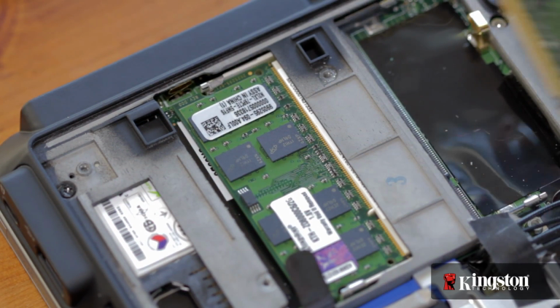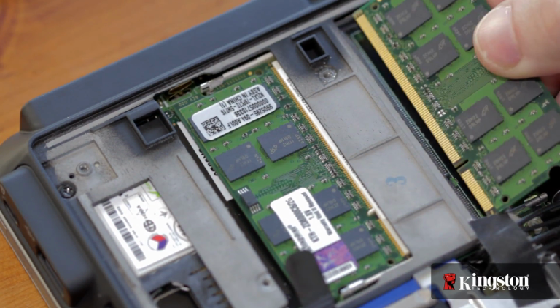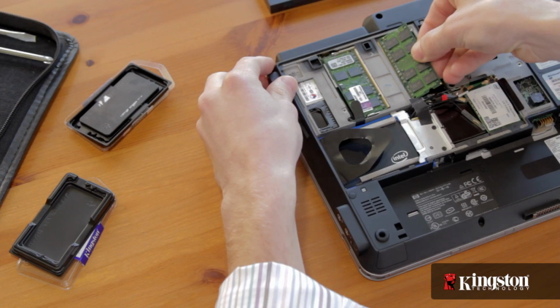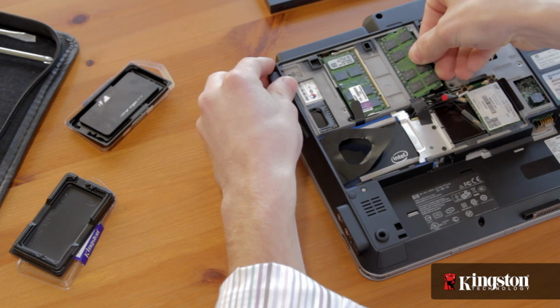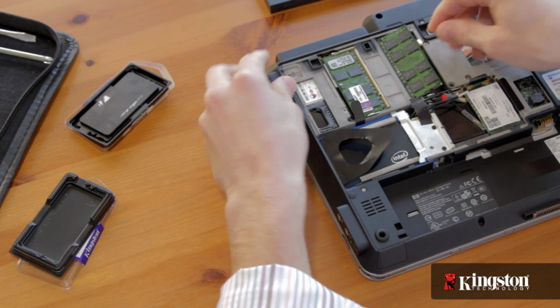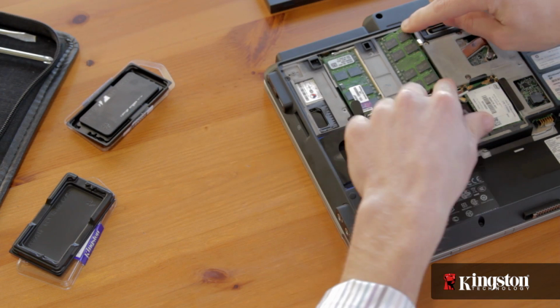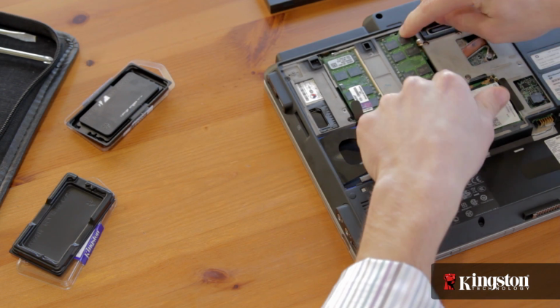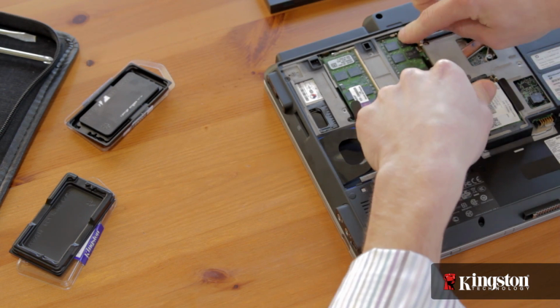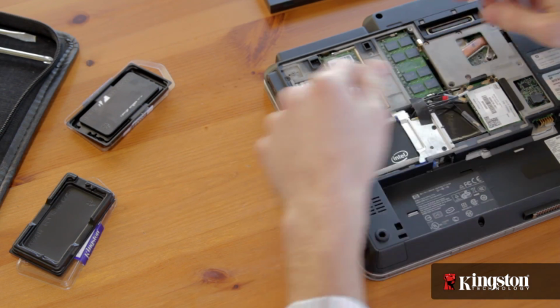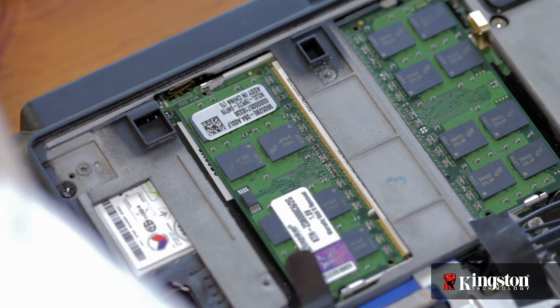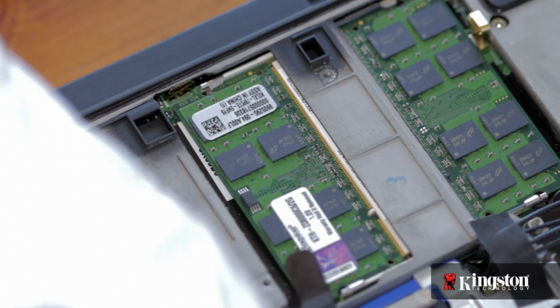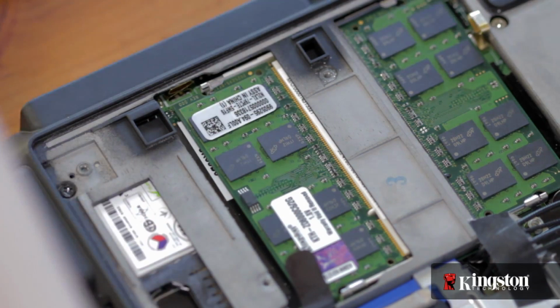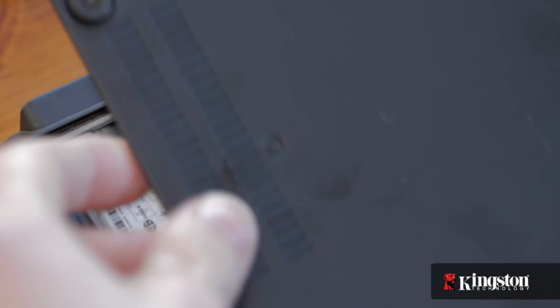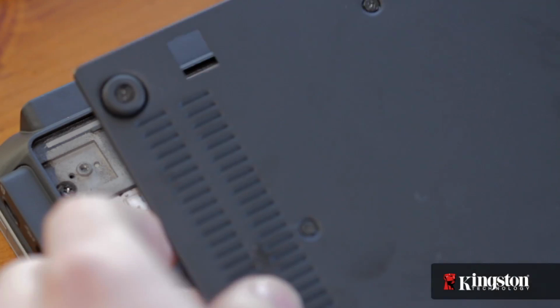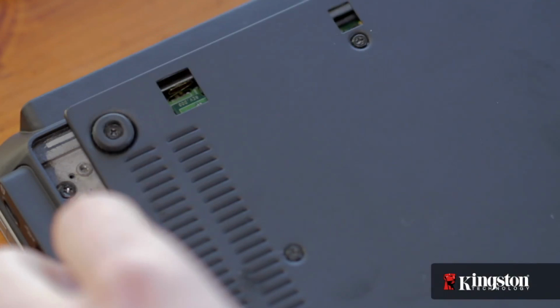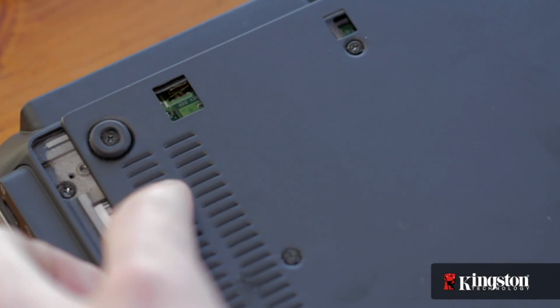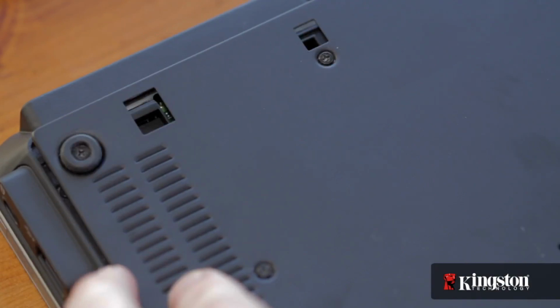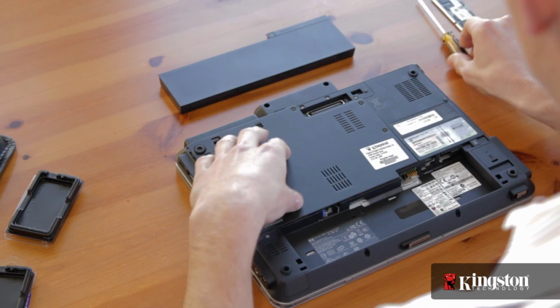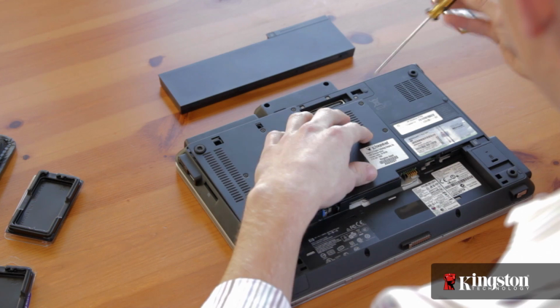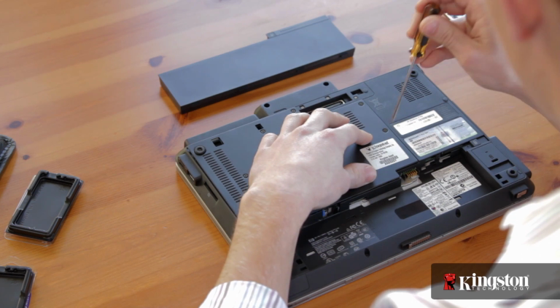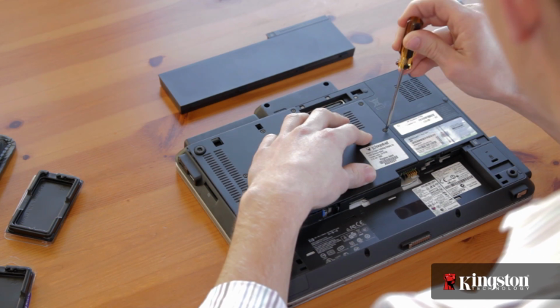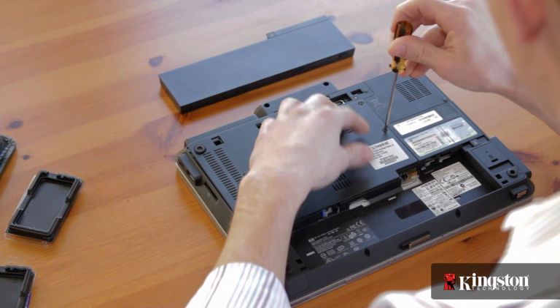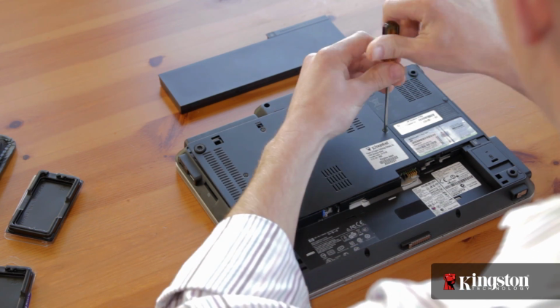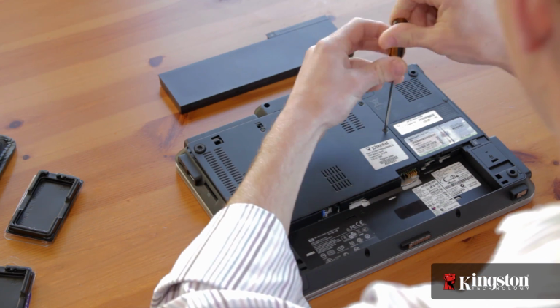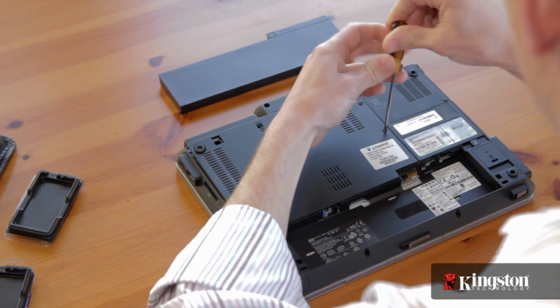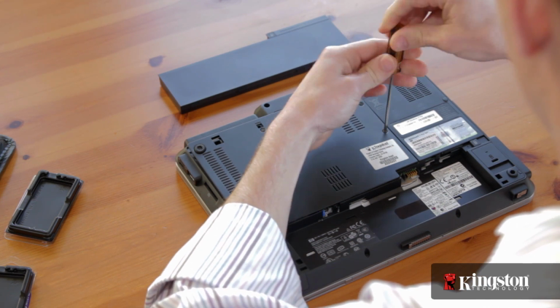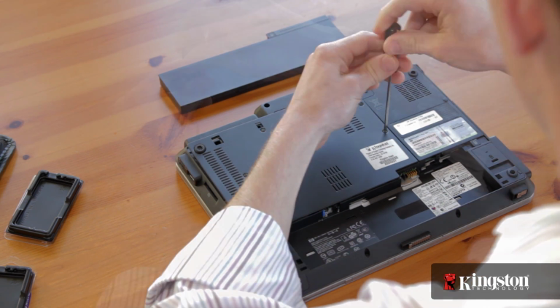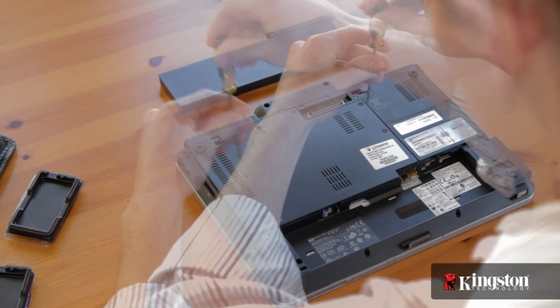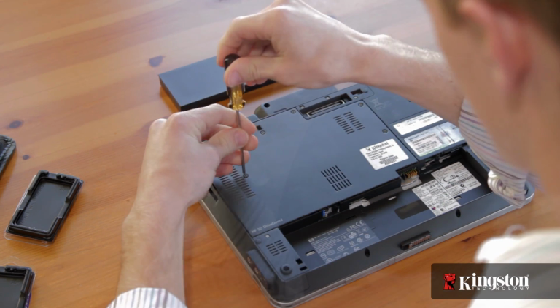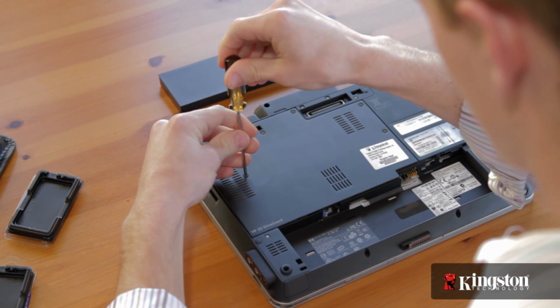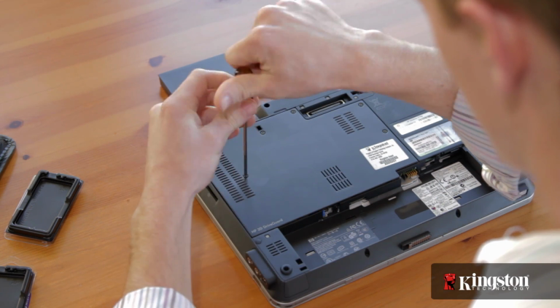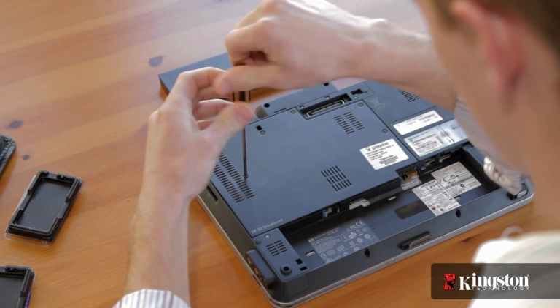If you're adding more than one, repeat this process for the other memory, and then replace the memory bay door. Screw it into place, replace the battery, and then turn on your computer.